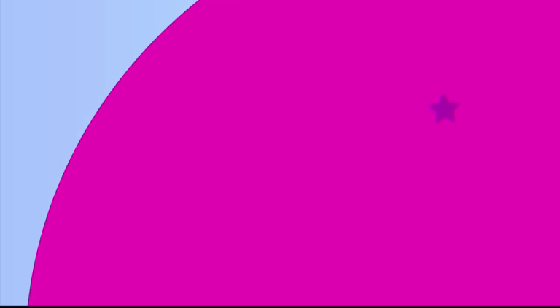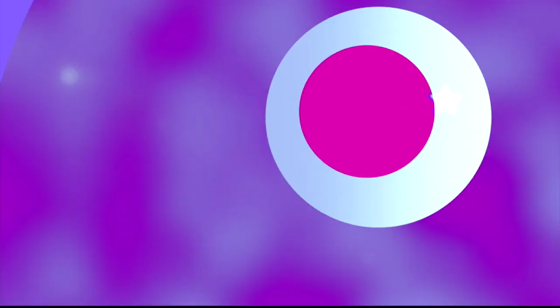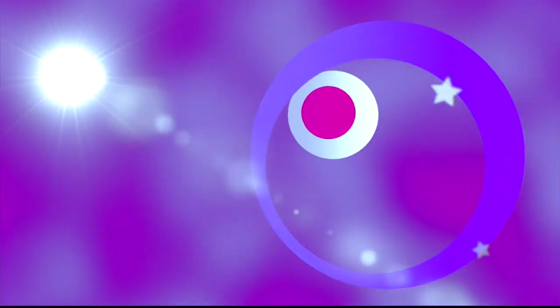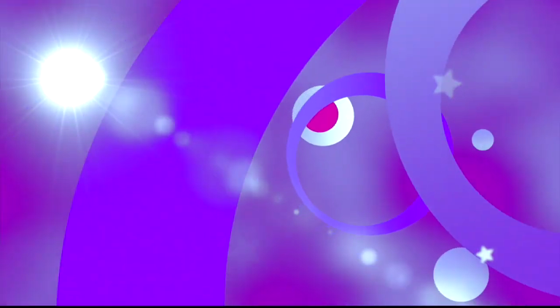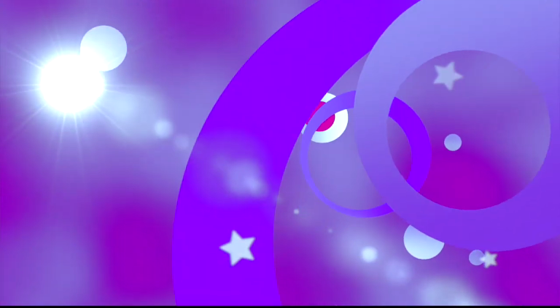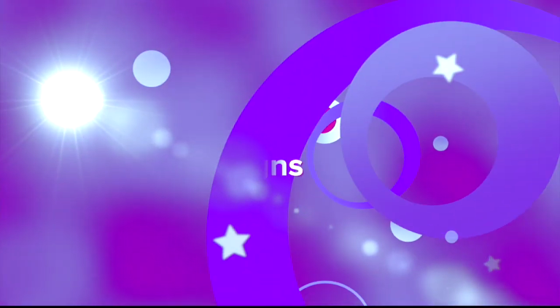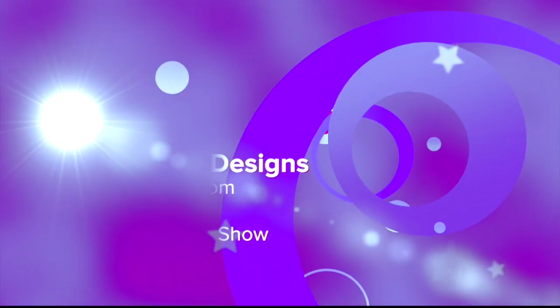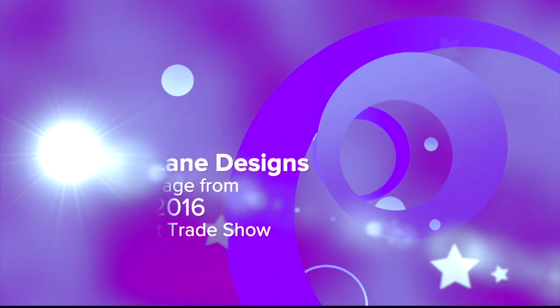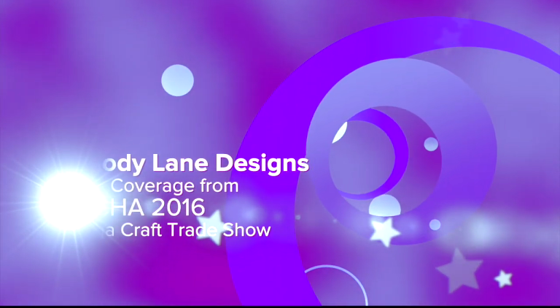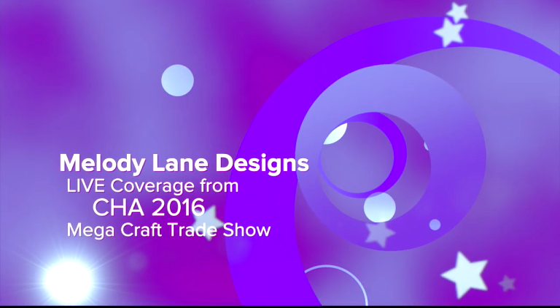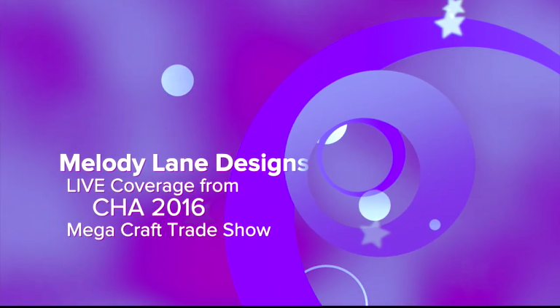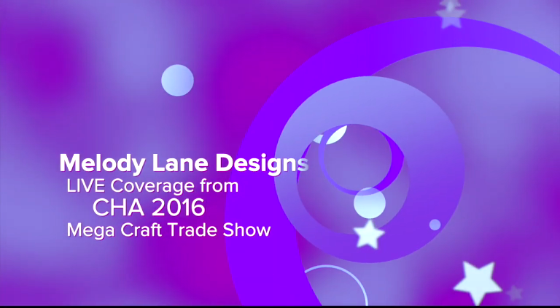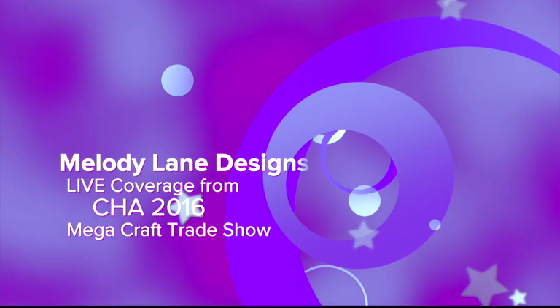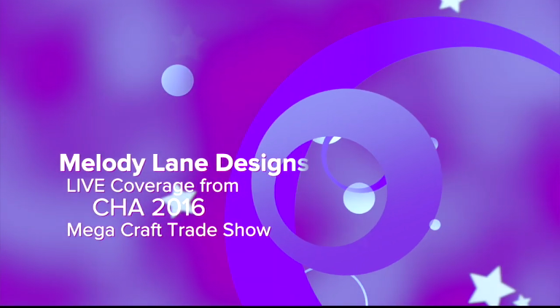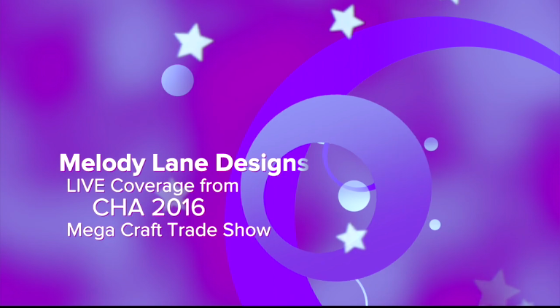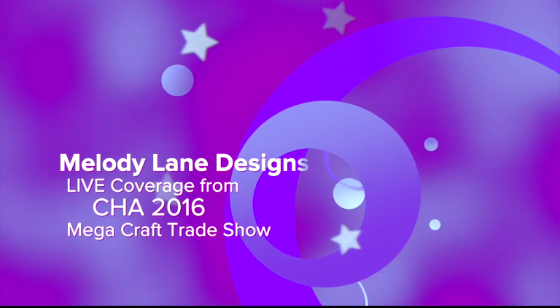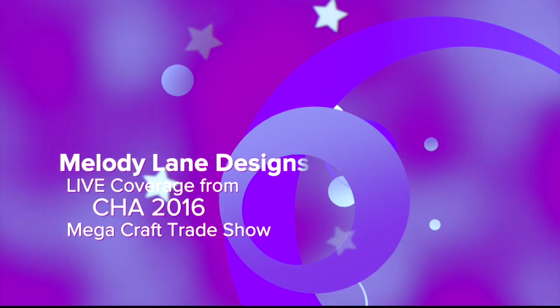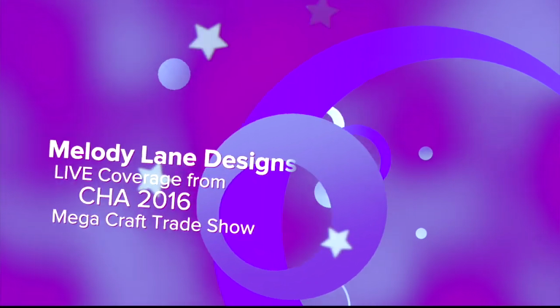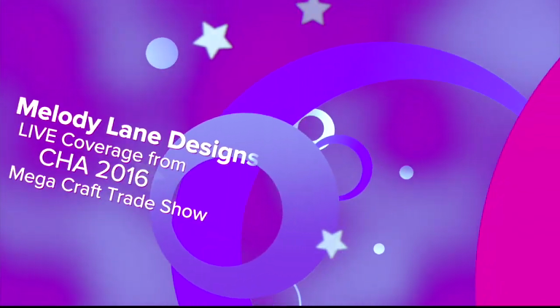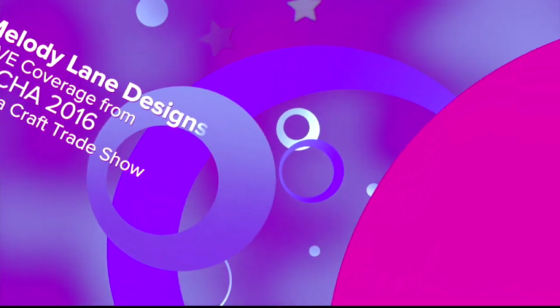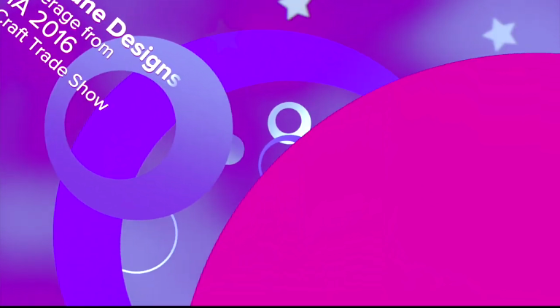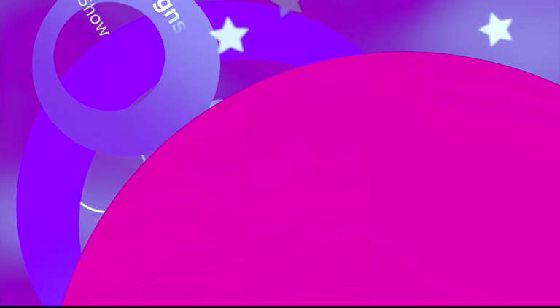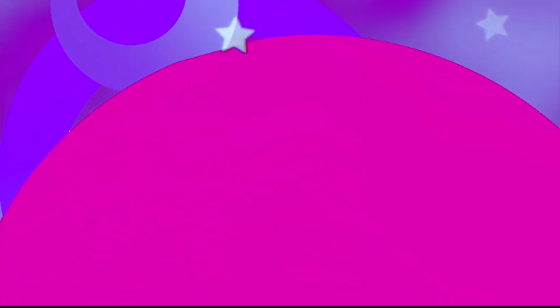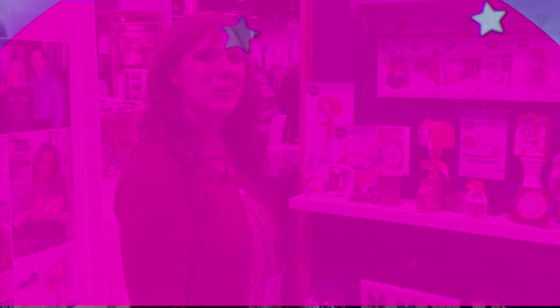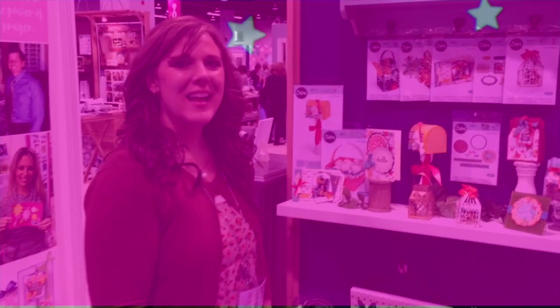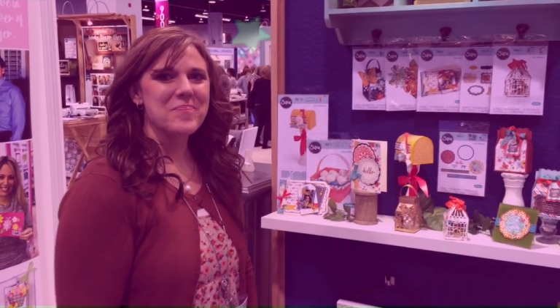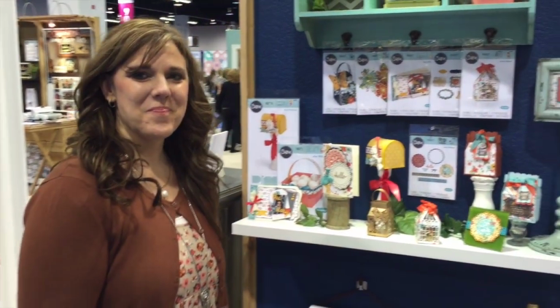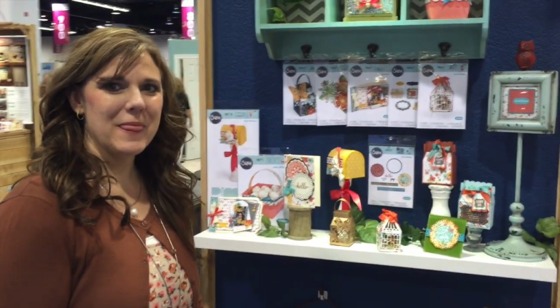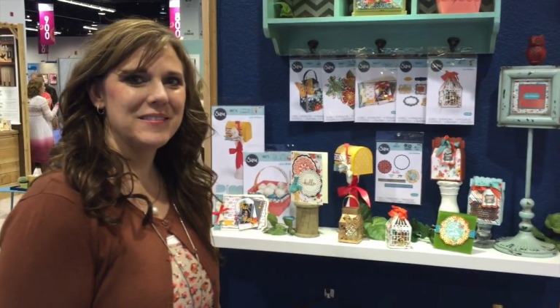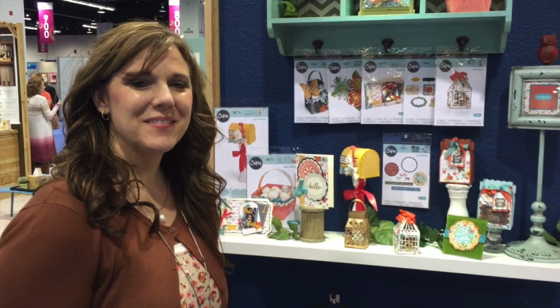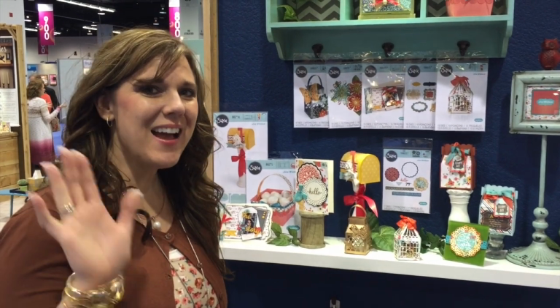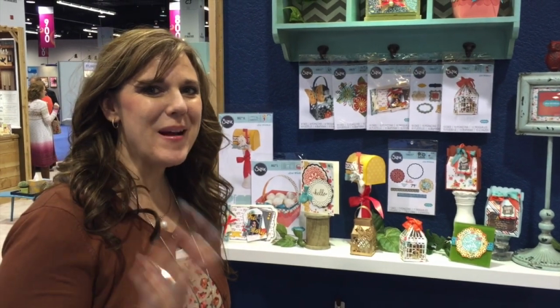You are watching Melody Lane. With me you're gonna have a great crafting time. This is Lori Whitlock. Hi everybody!